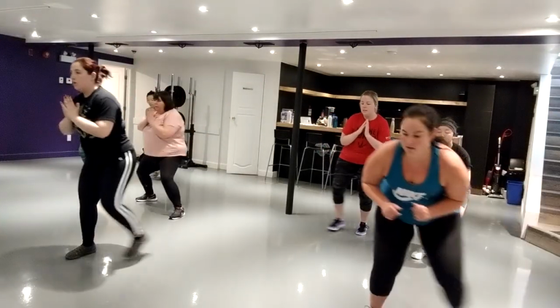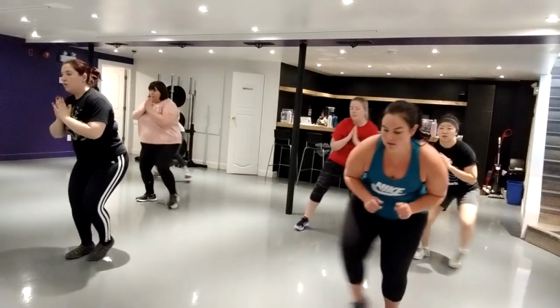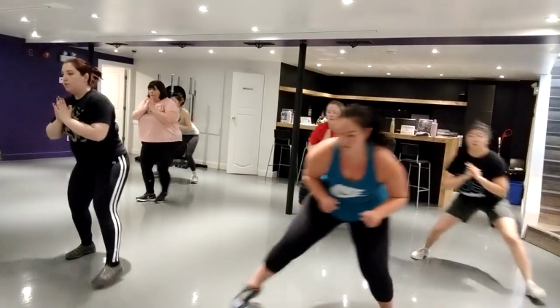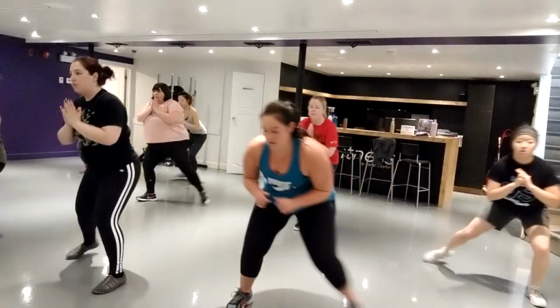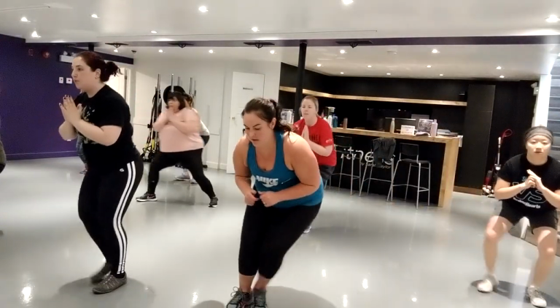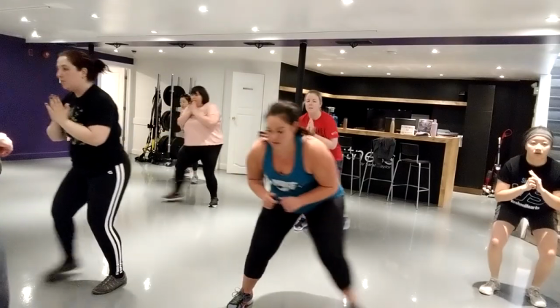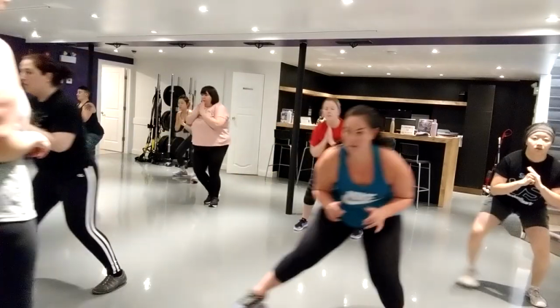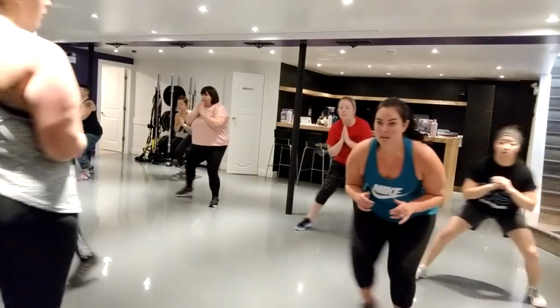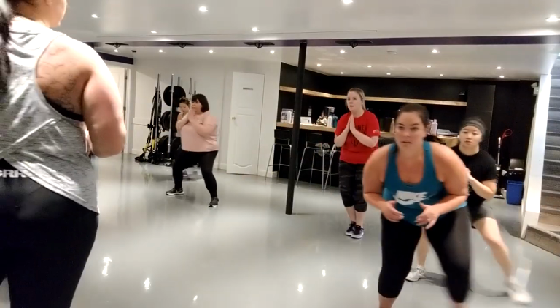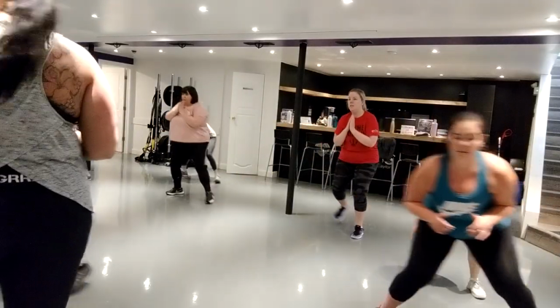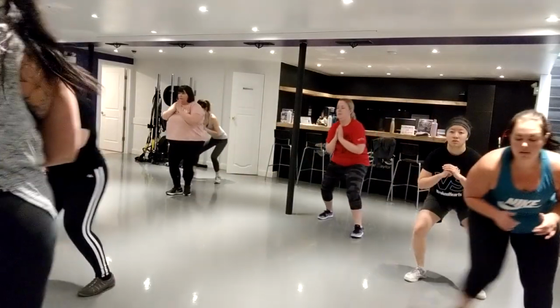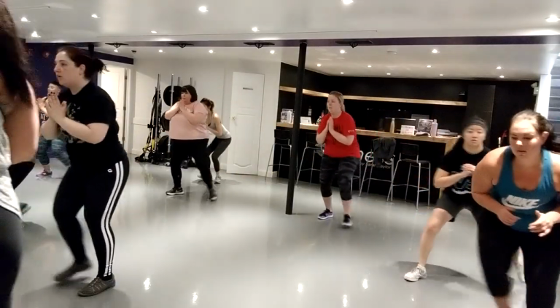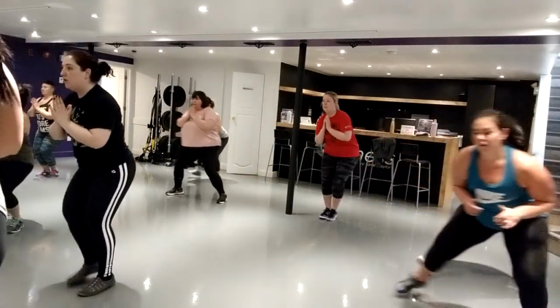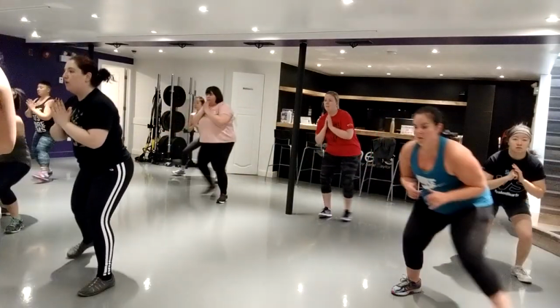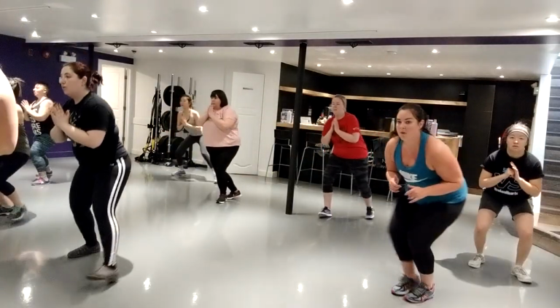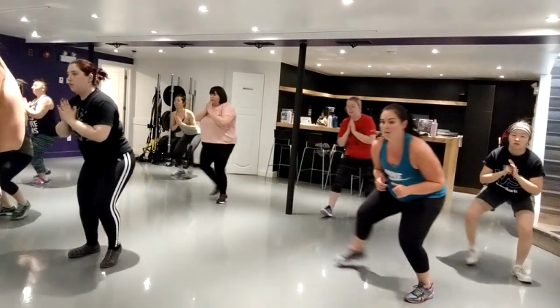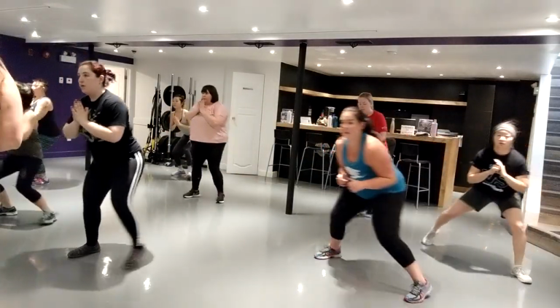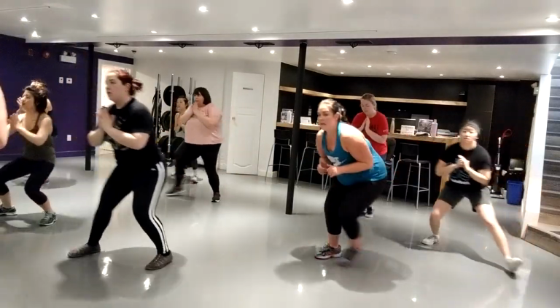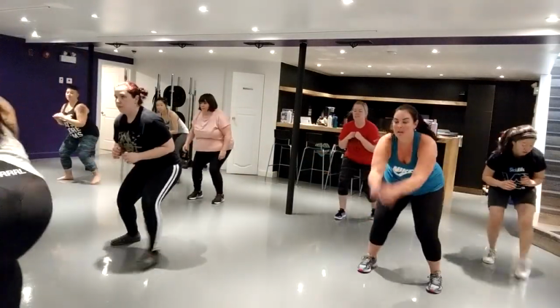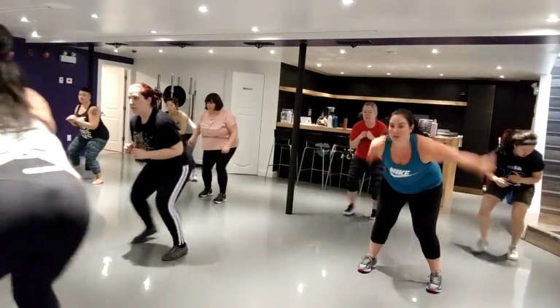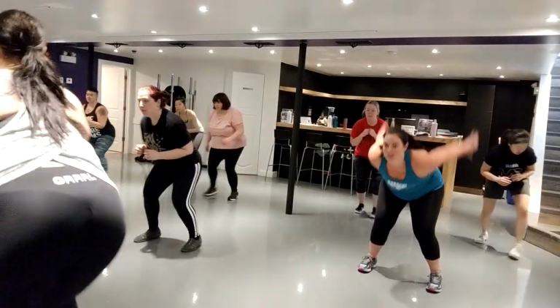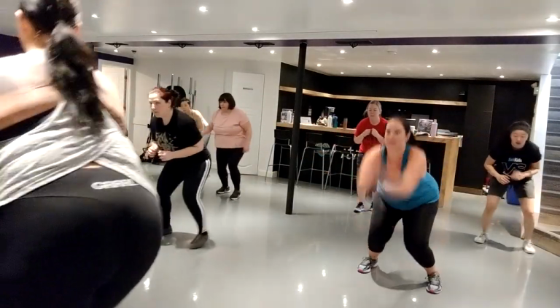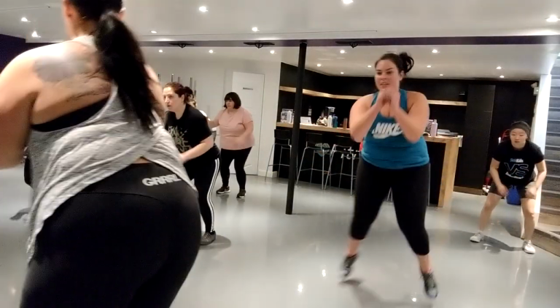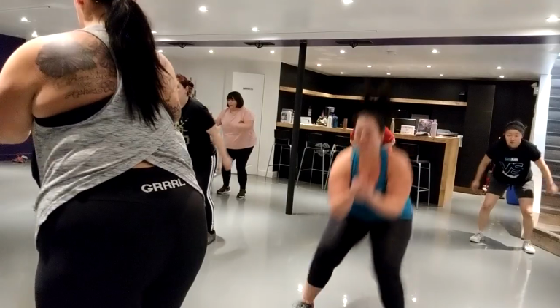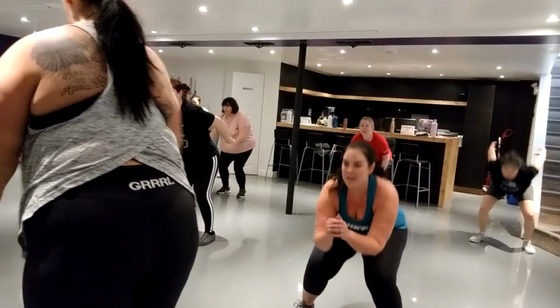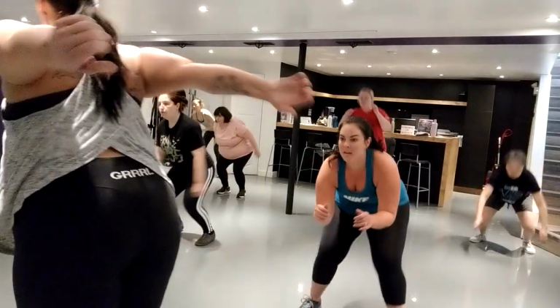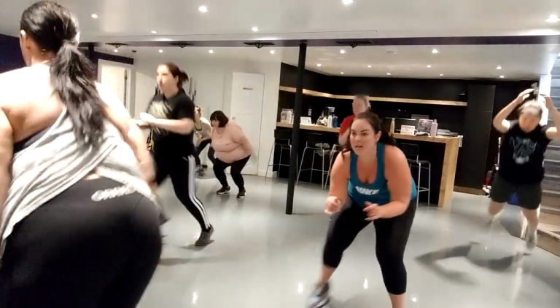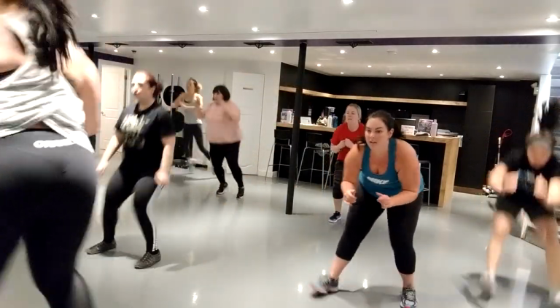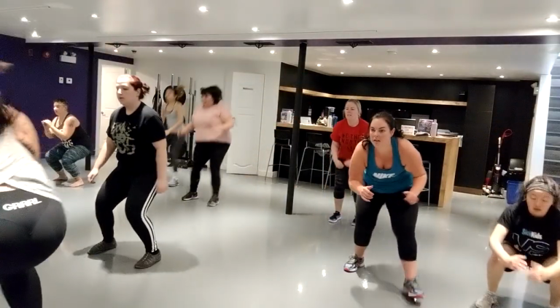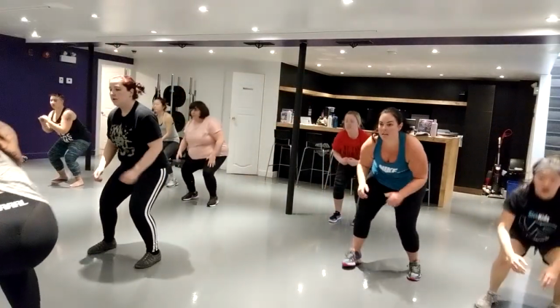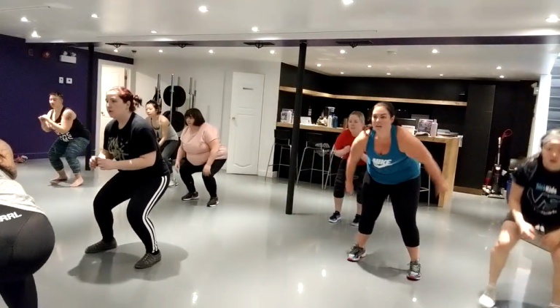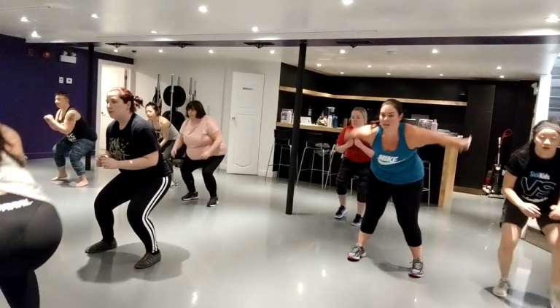Halfway through — keep your shoulders and hands up. Stay low so you're just feeling it in your booty.